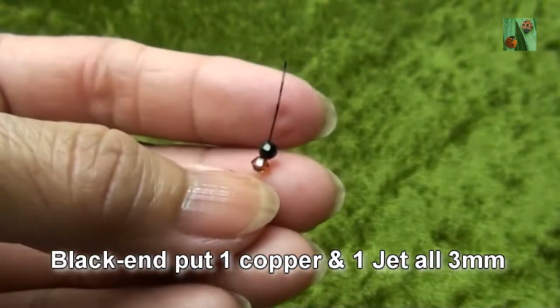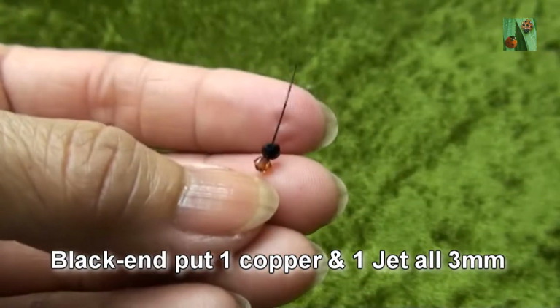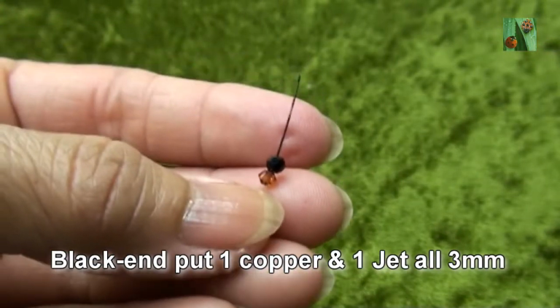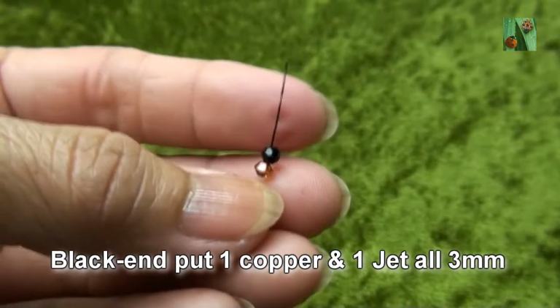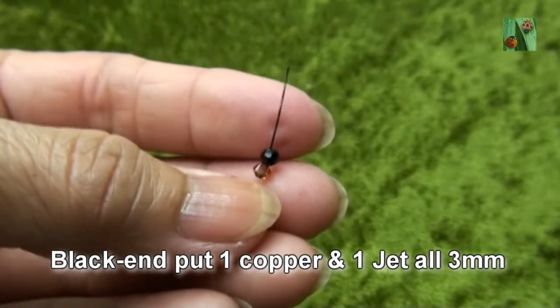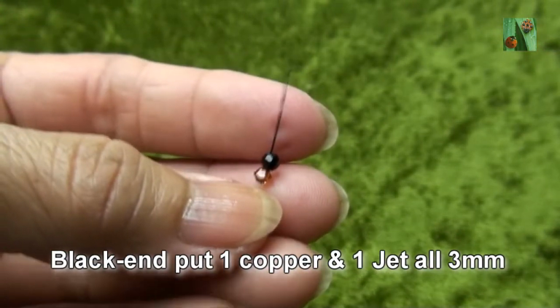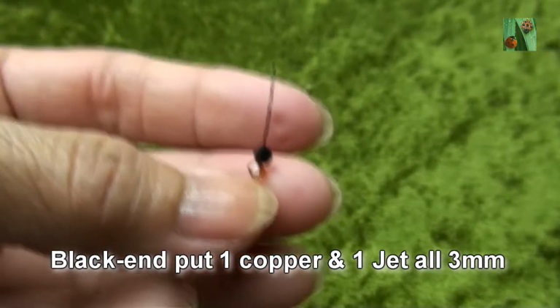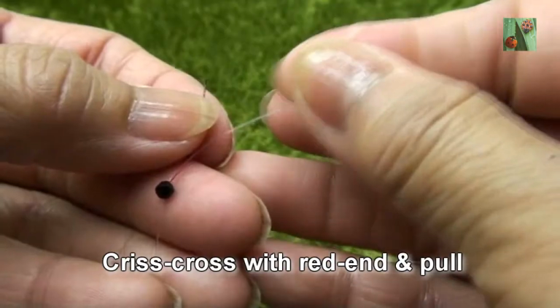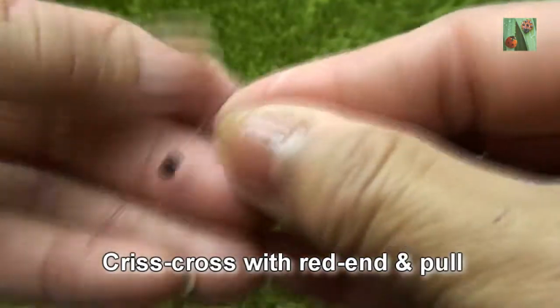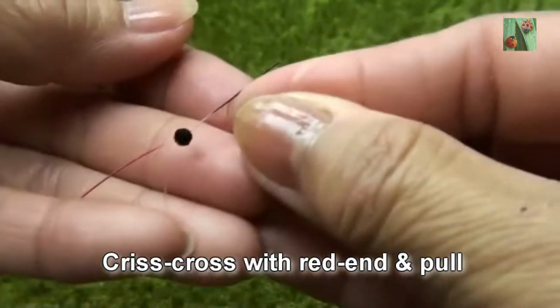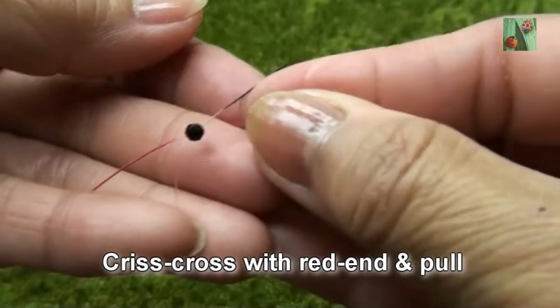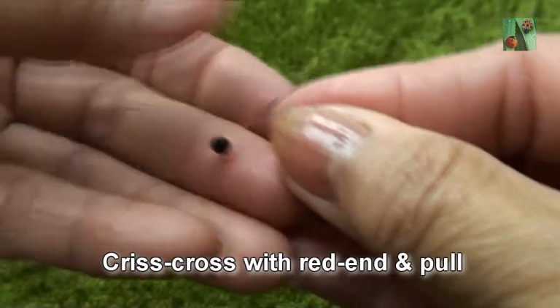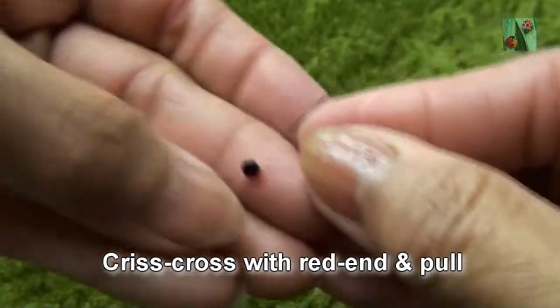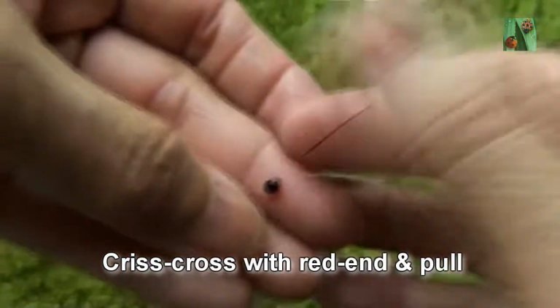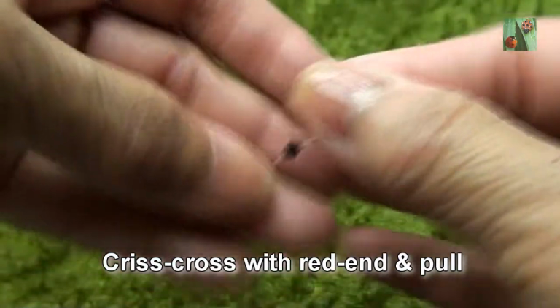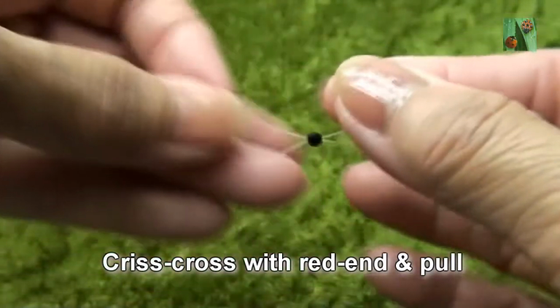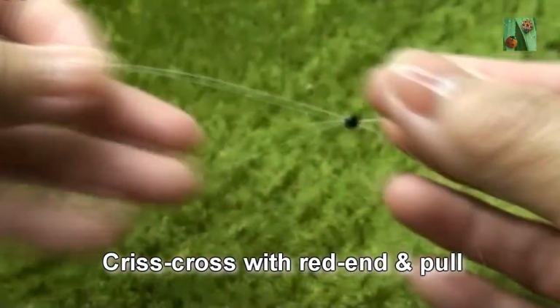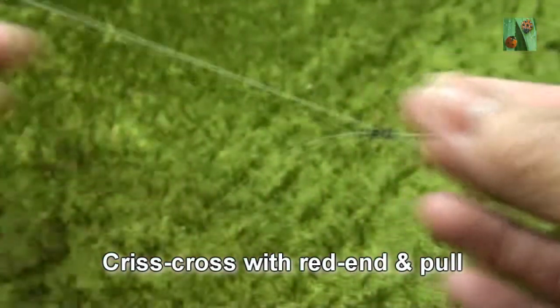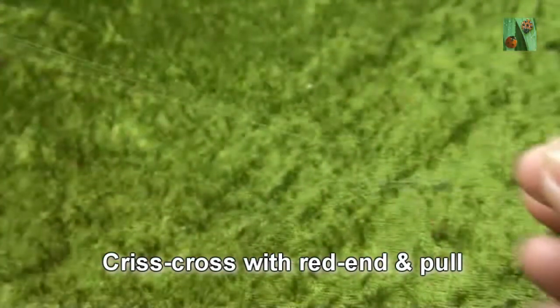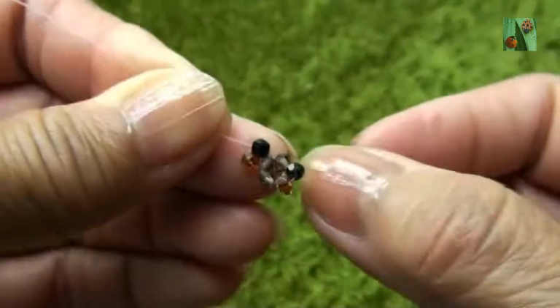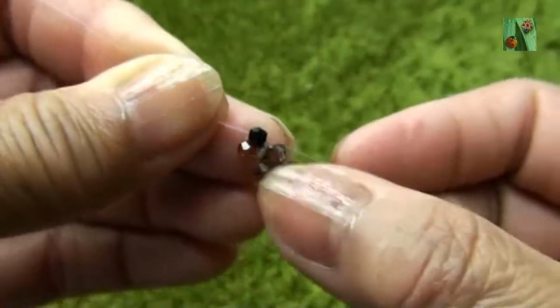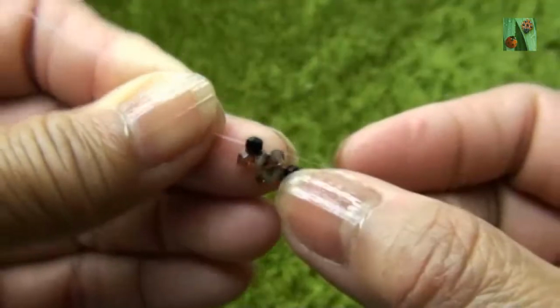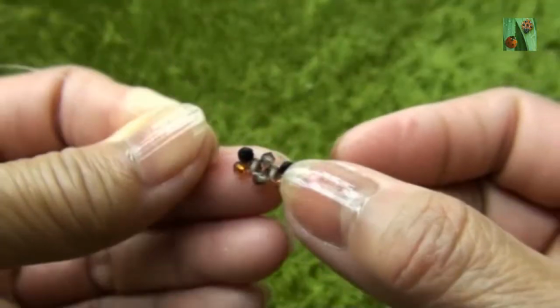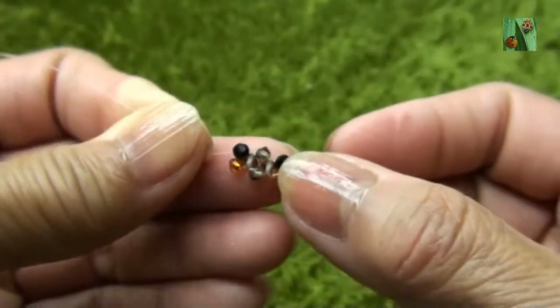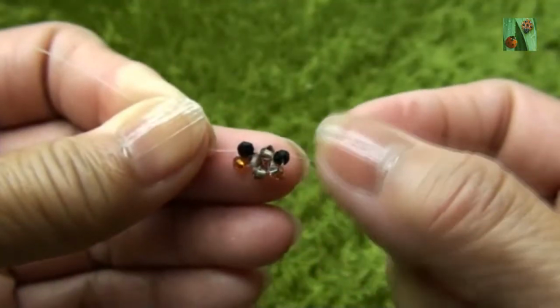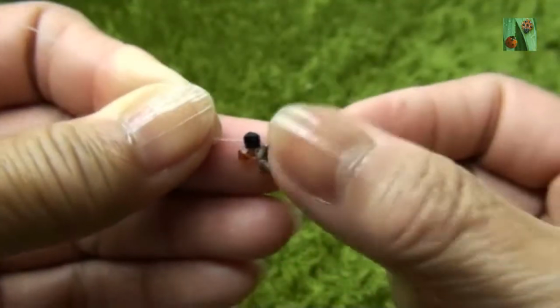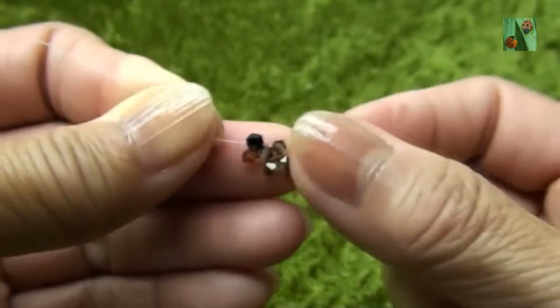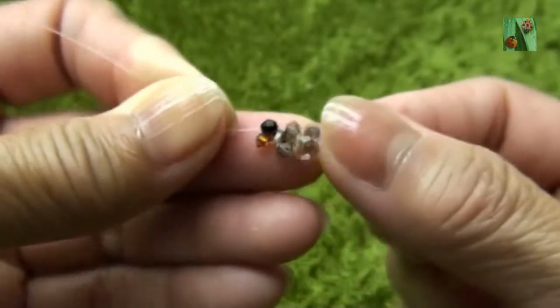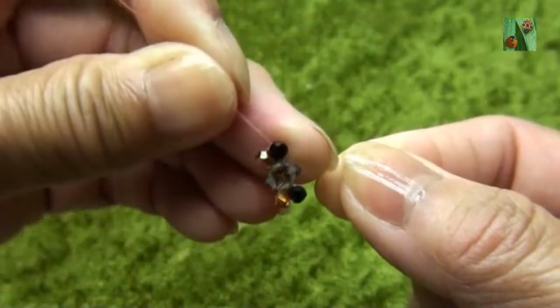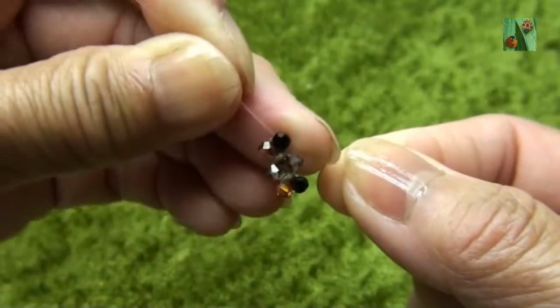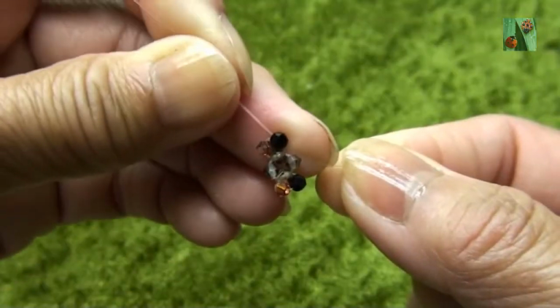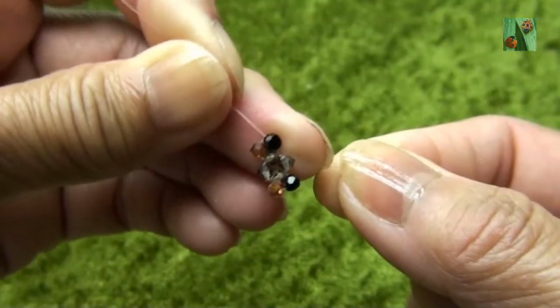Black end put one copper and one jet black. Criss-cross with red end and pull. So you see this way.